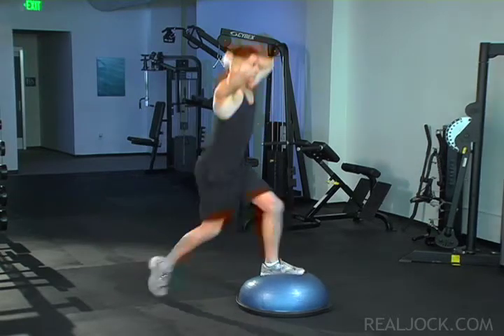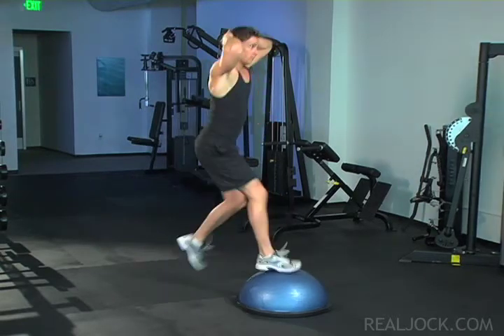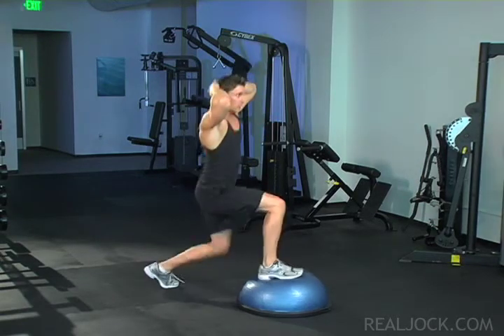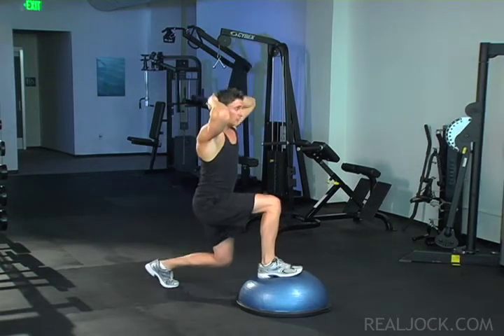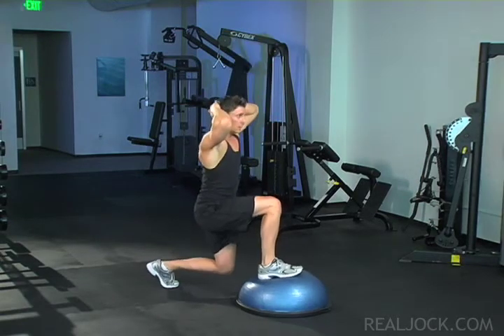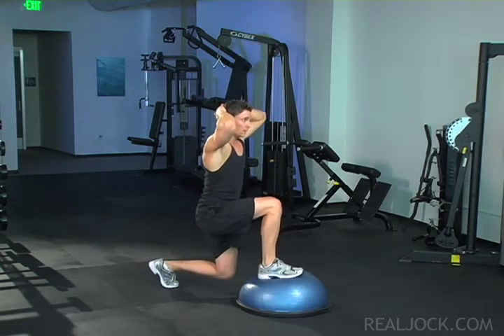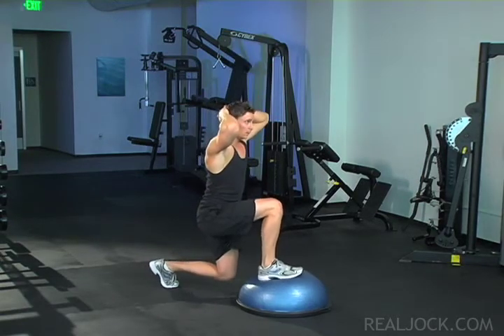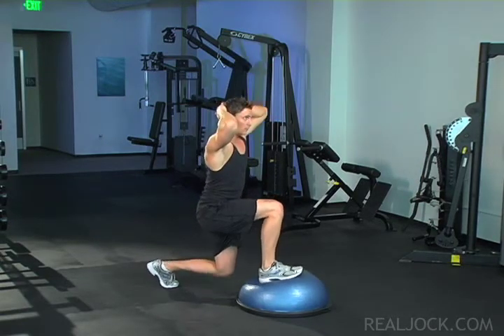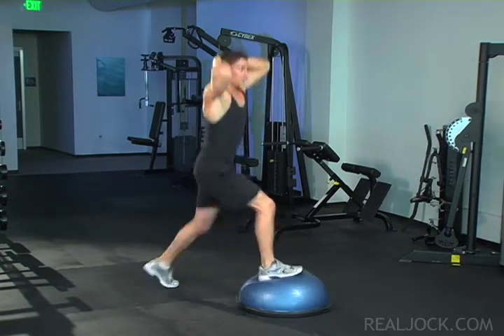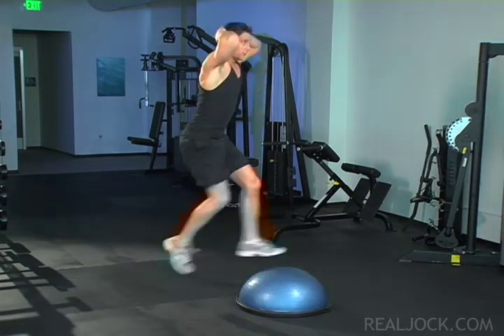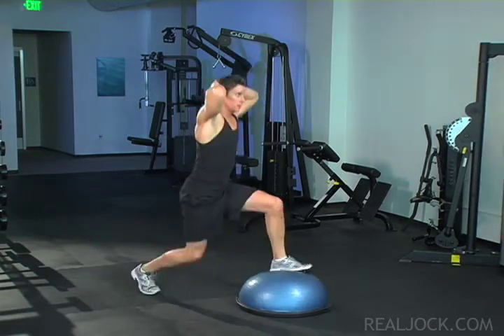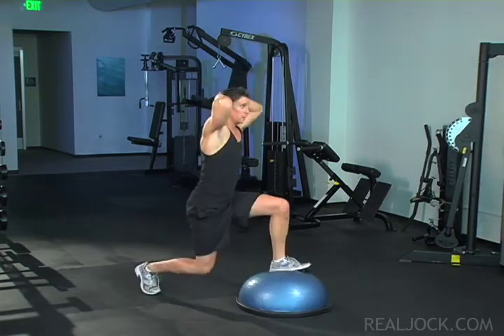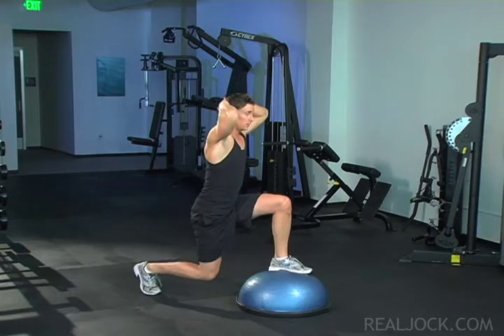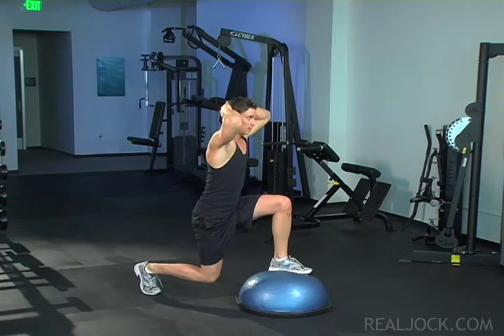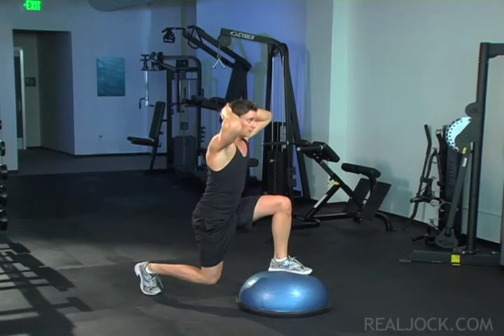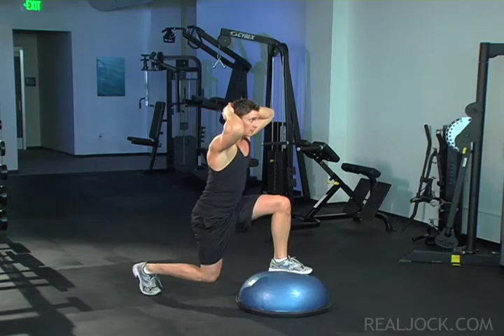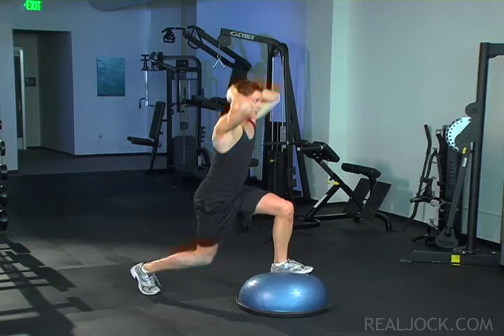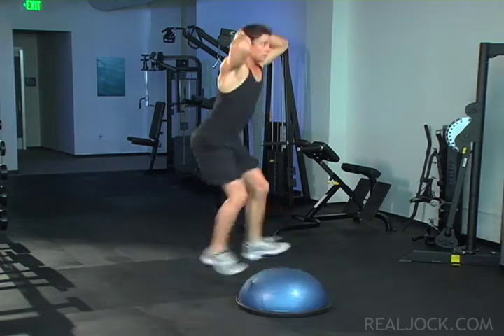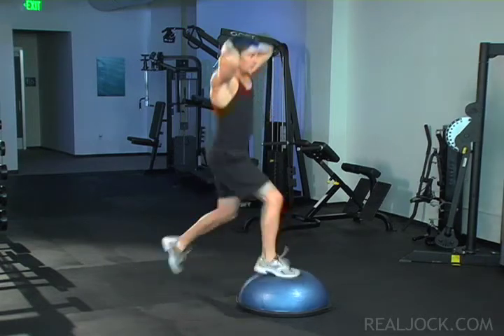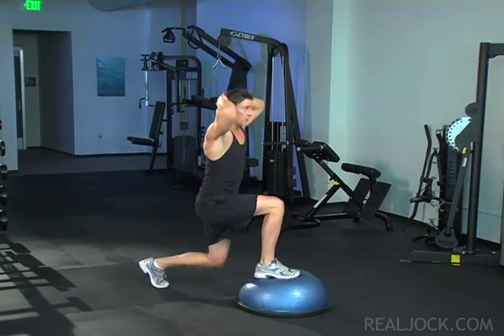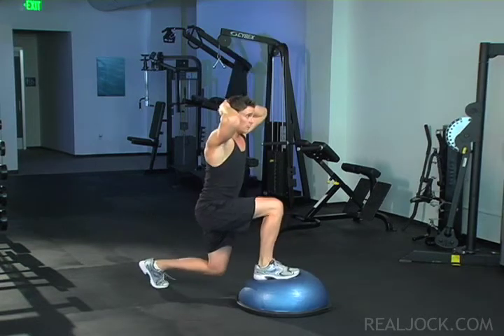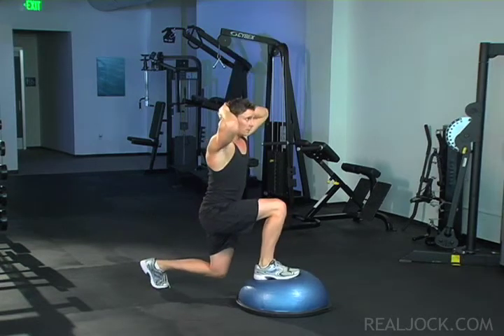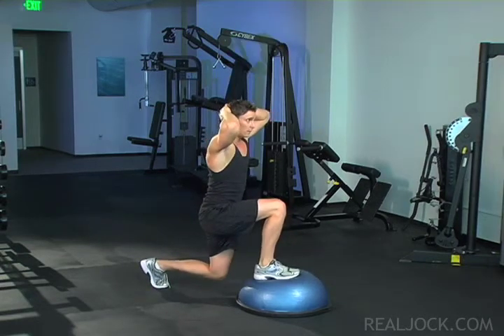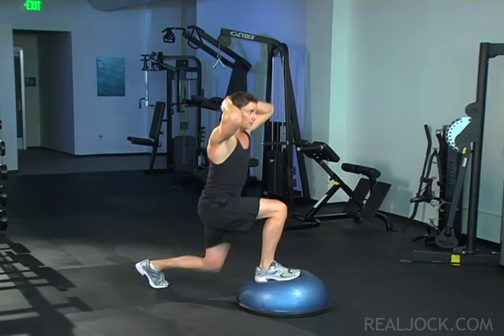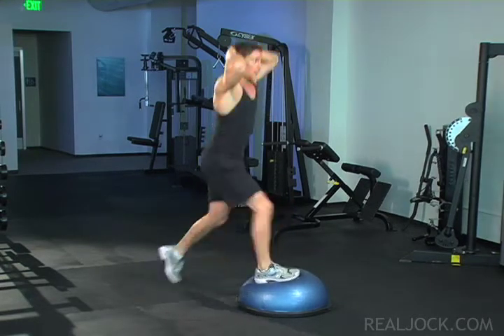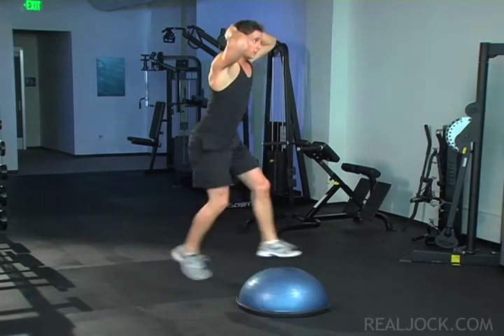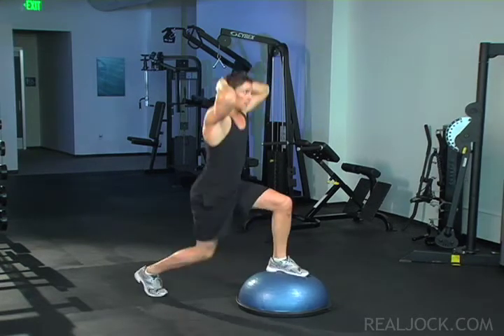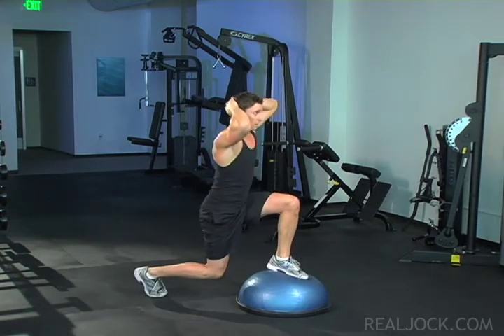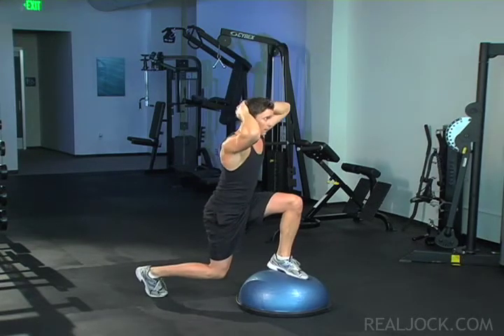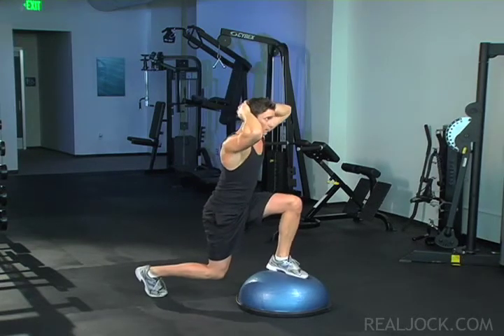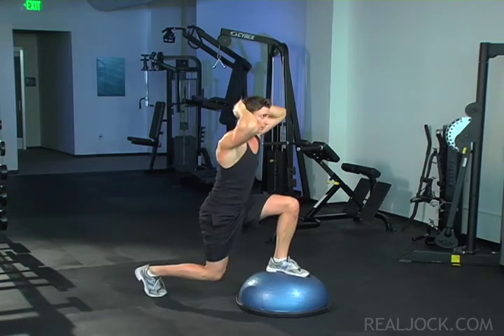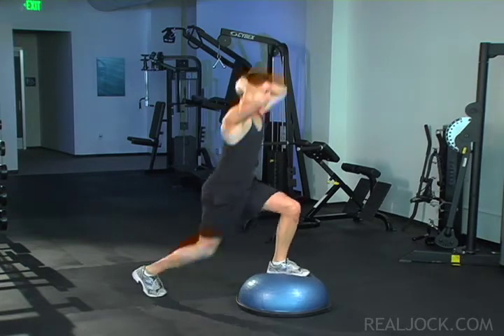Incline your upper body slightly forward. Keep your back flat. Jump powerfully up into the air with both legs and switch your legs in the air in between lunges.